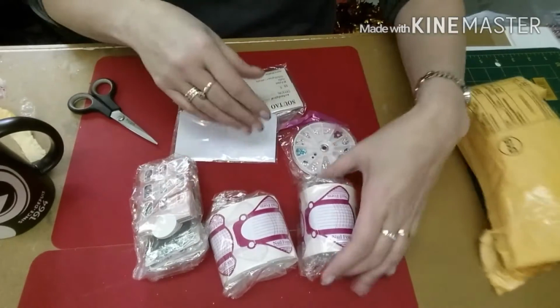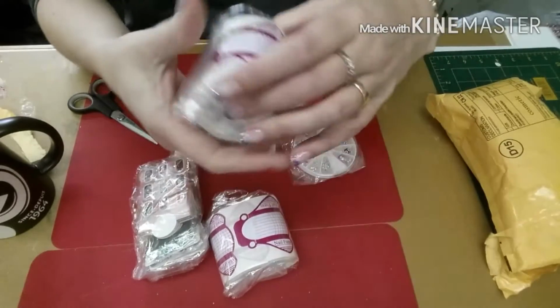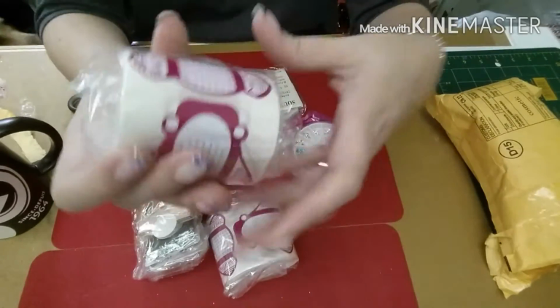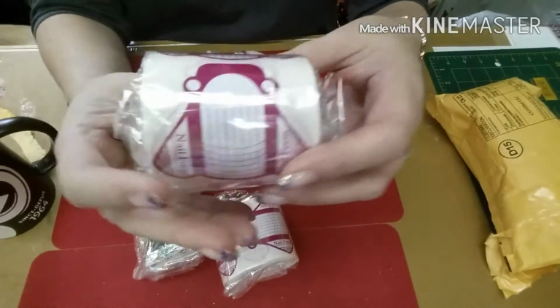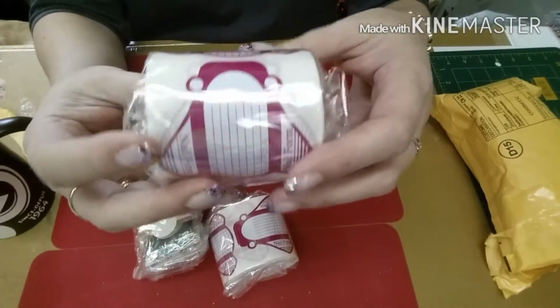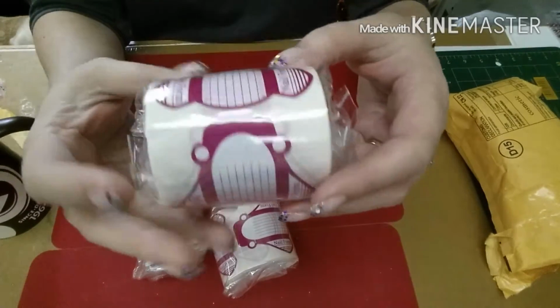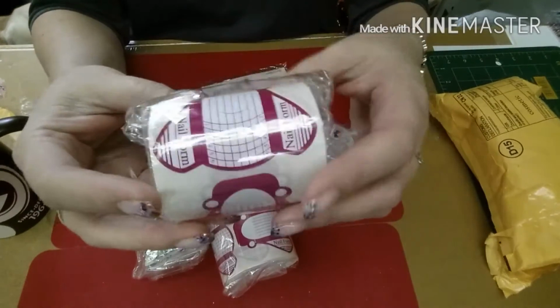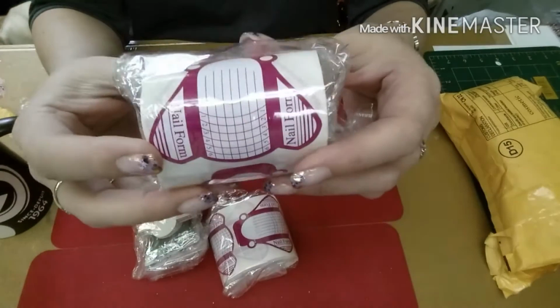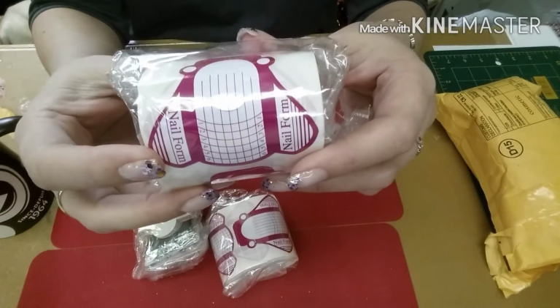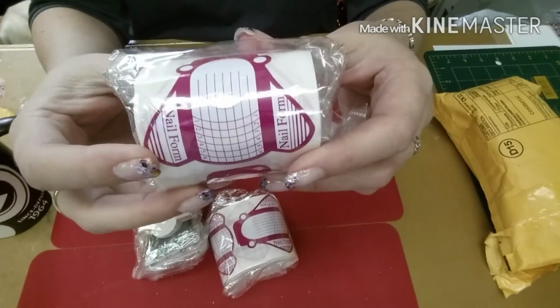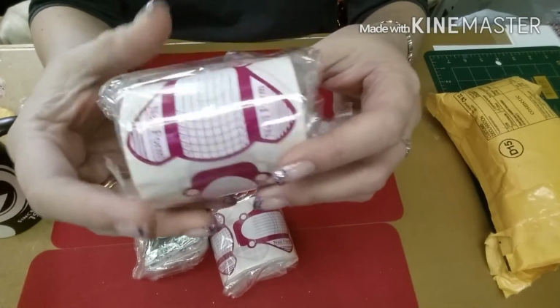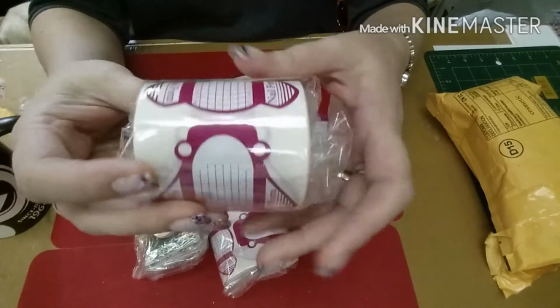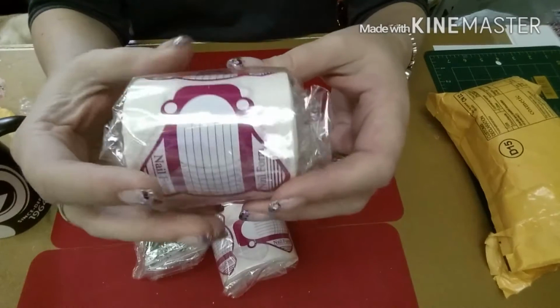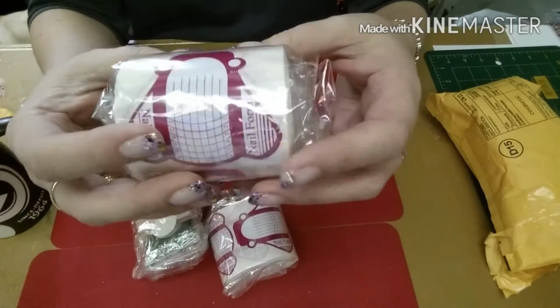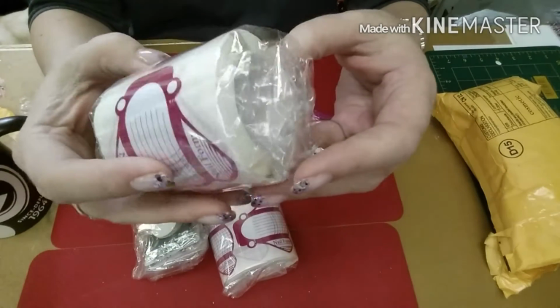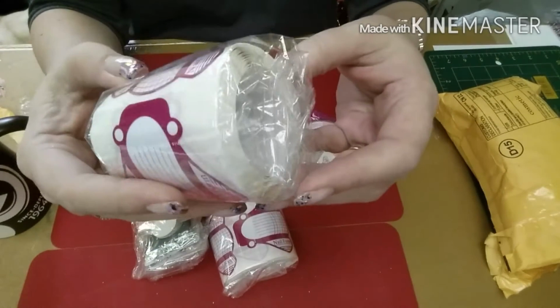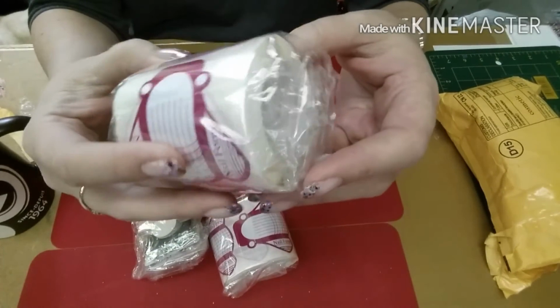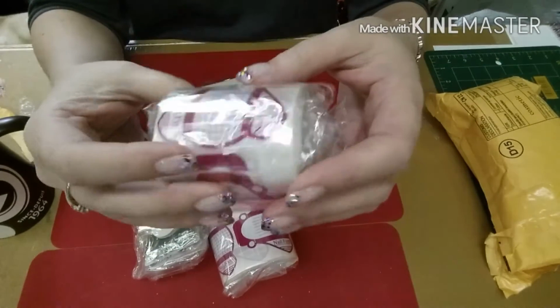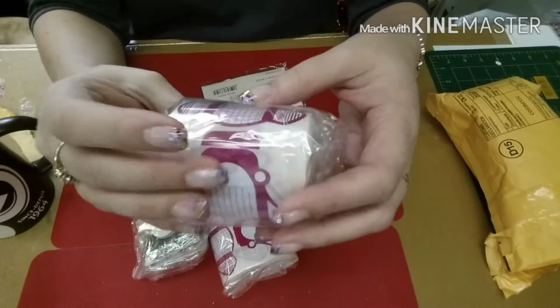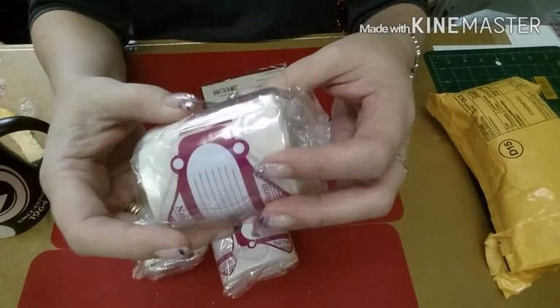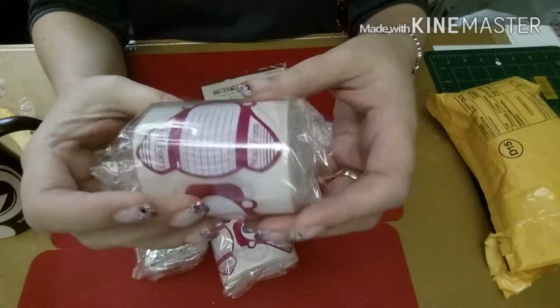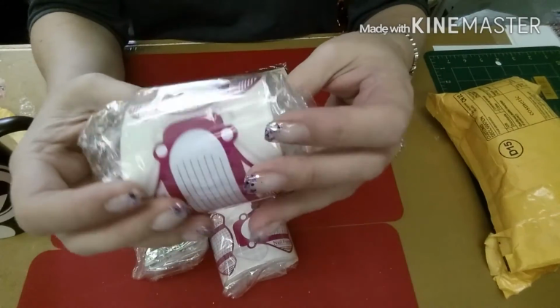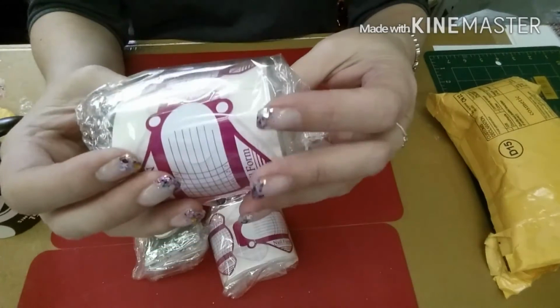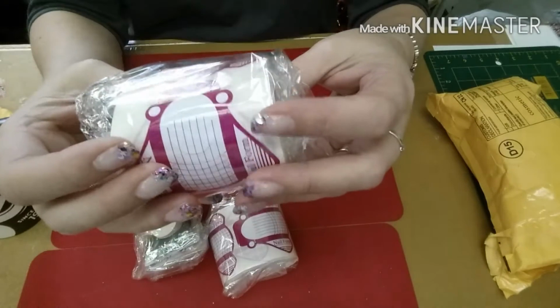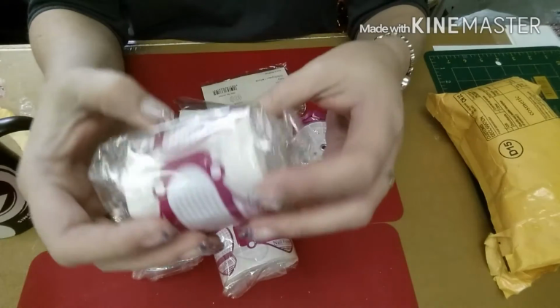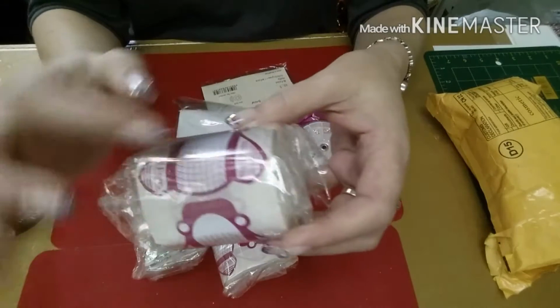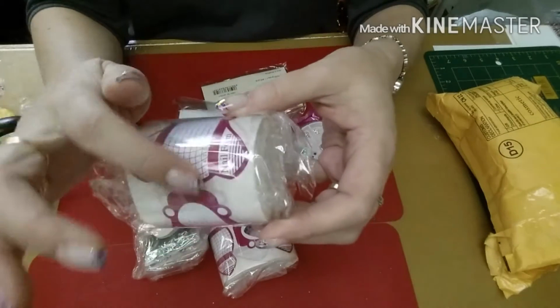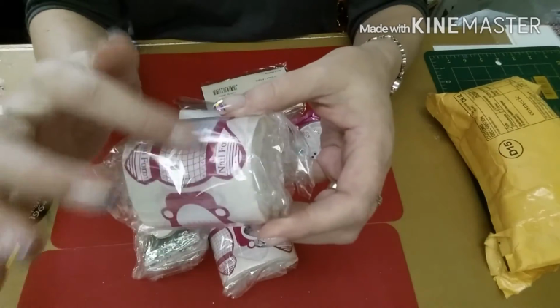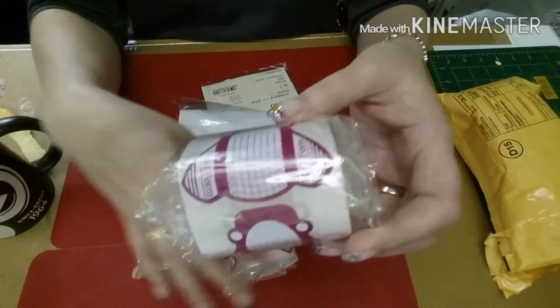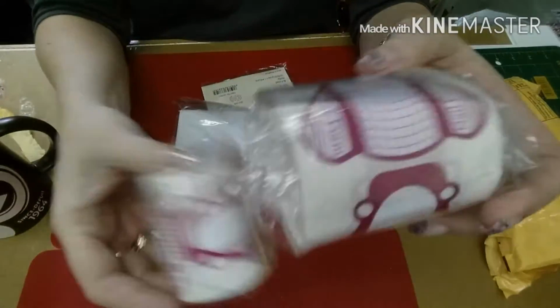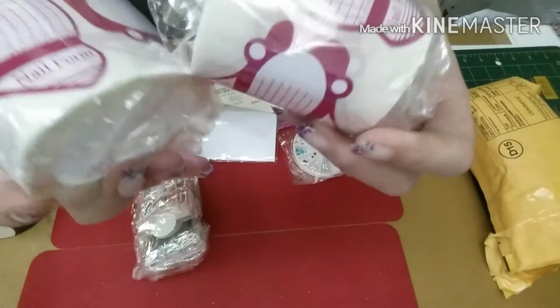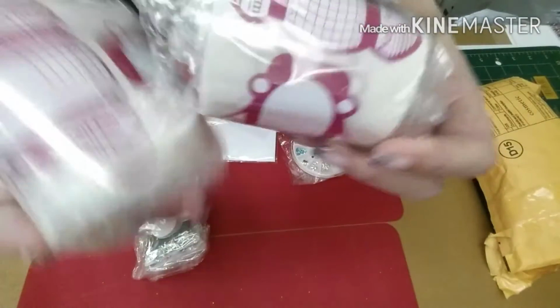Let's start with some of these ones here. I ordered these nail forms to kind of give them a try and see if I would like them. They're a little bit longer than the ones I normally use, and they have the nice markings and everything on them. They're two packs.